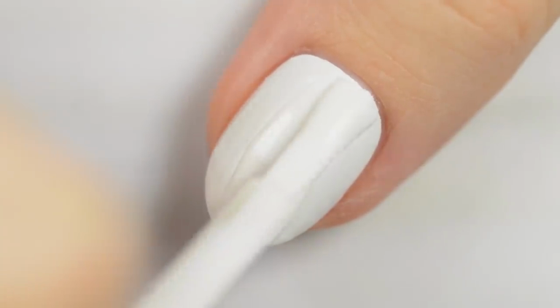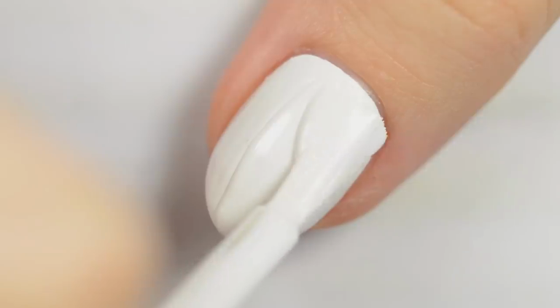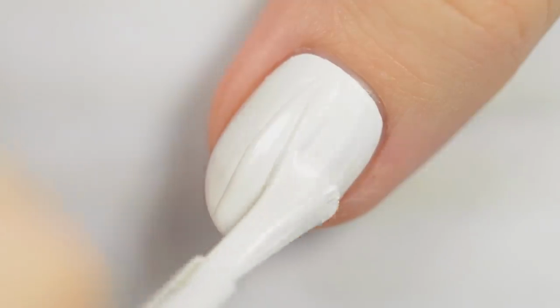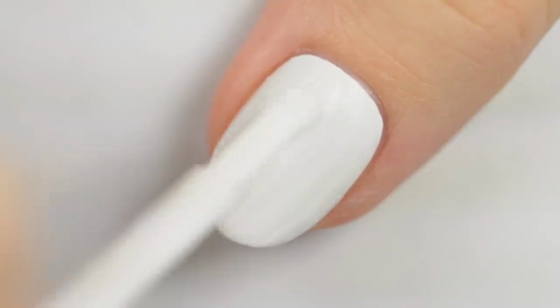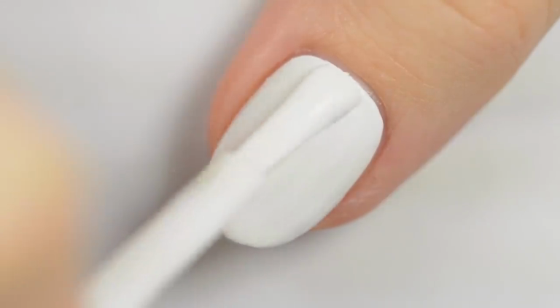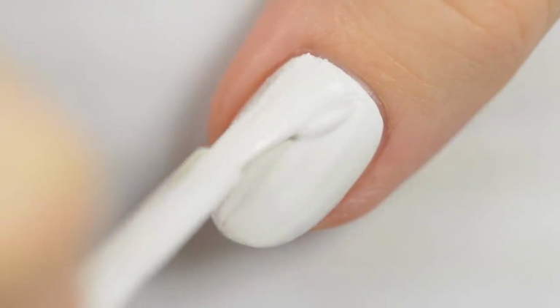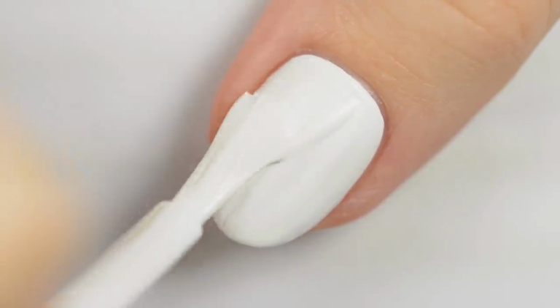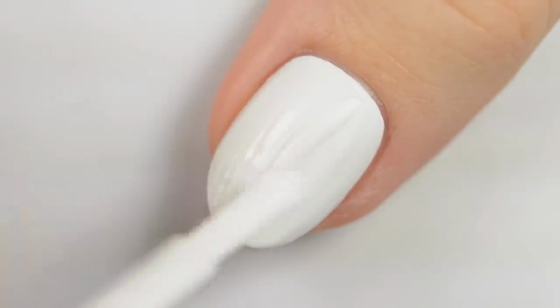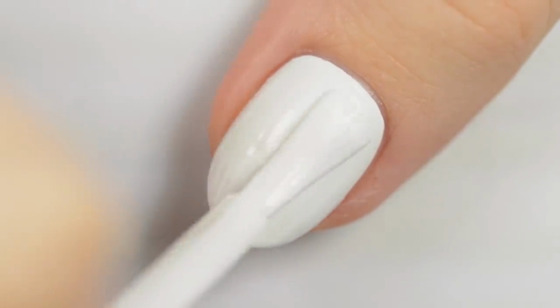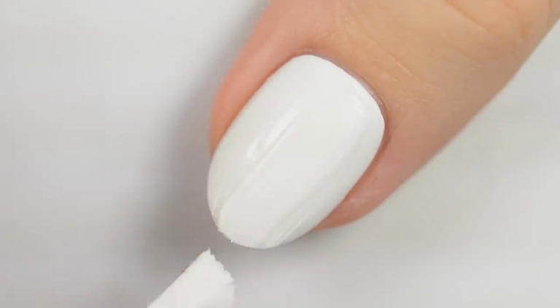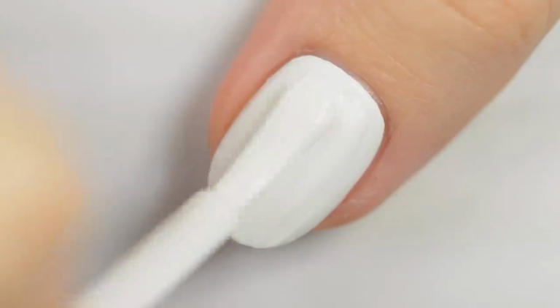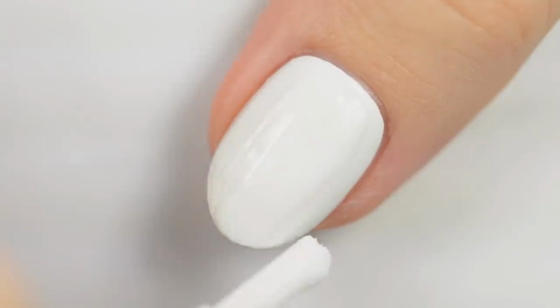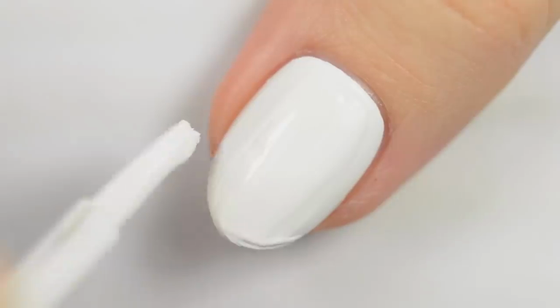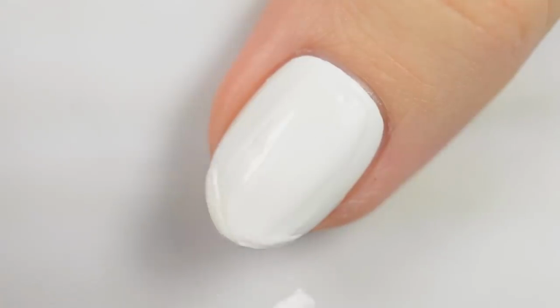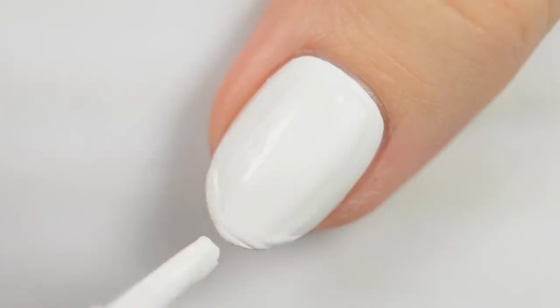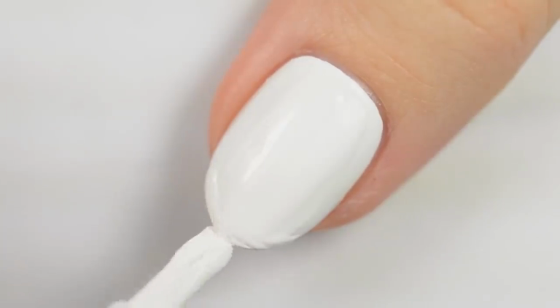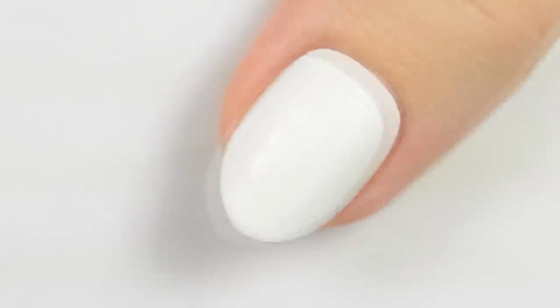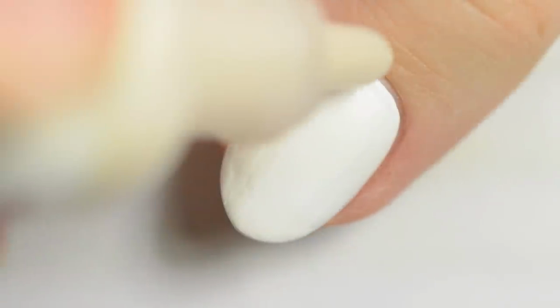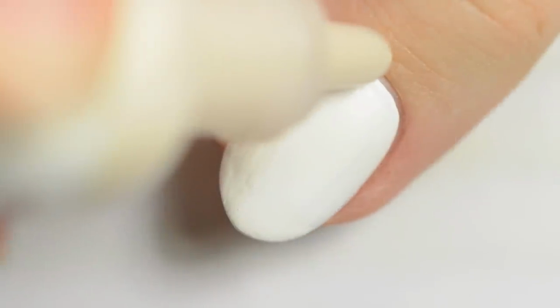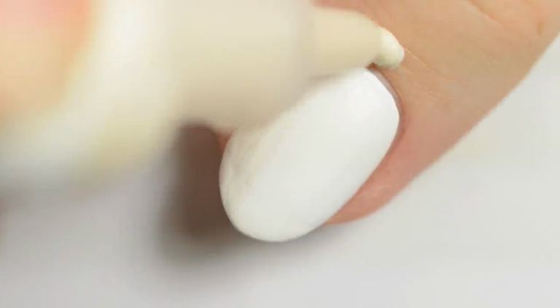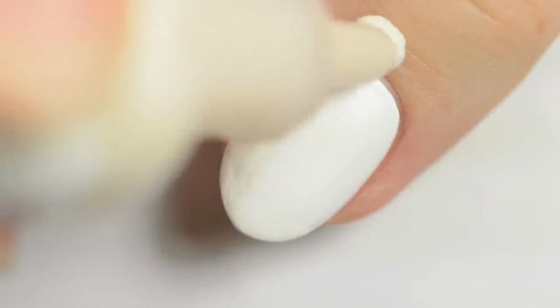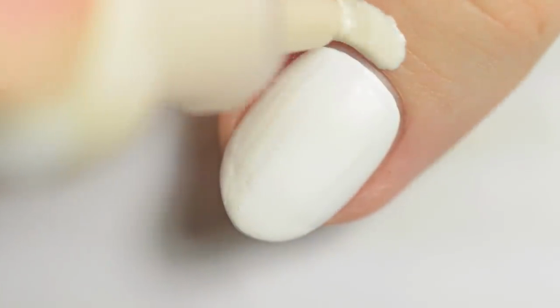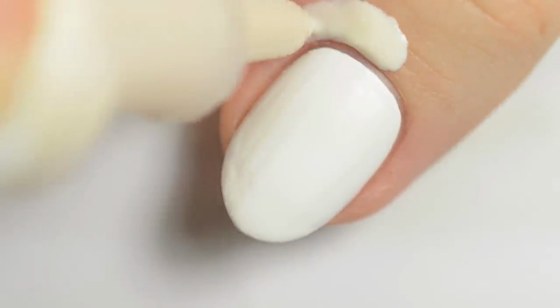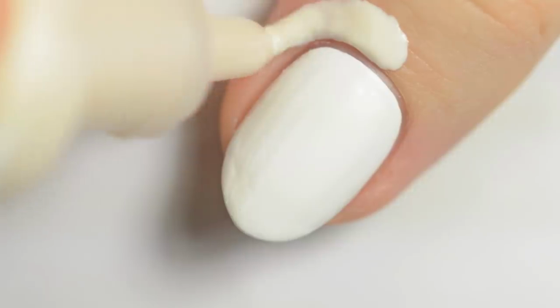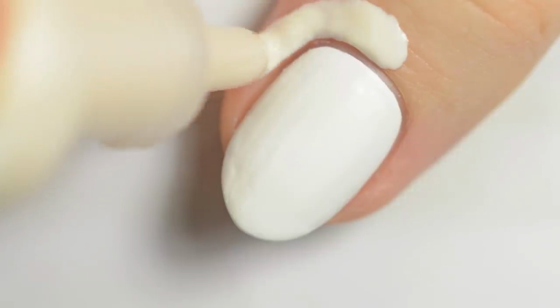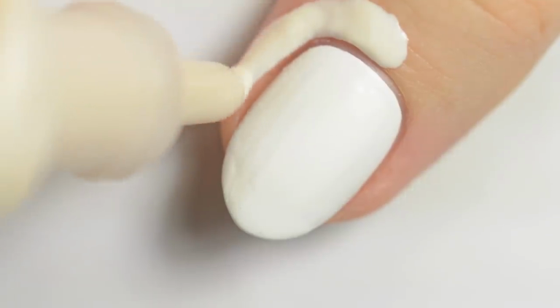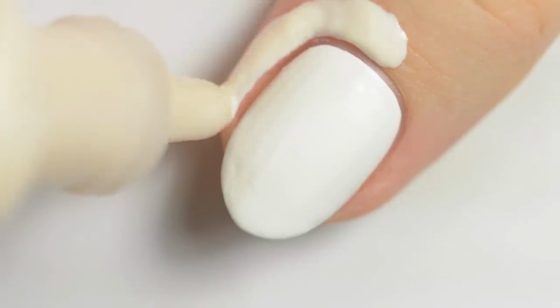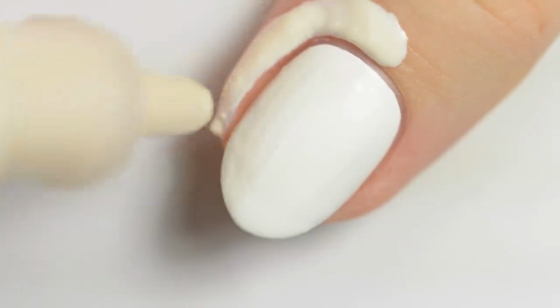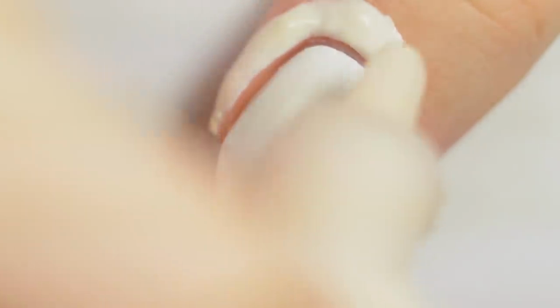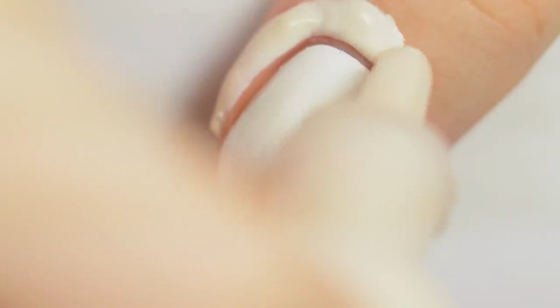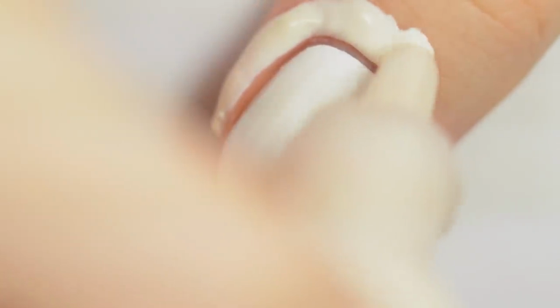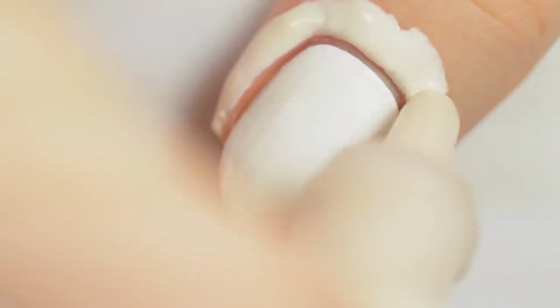I've already applied a base coat to protect my natural nails as well as the first coat of polish. For this design, you'll want to paint all of your nails white. Once the polish is dry, apply a liquid latex barrier around your nails. If you don't have liquid latex, you could also use regular tape.